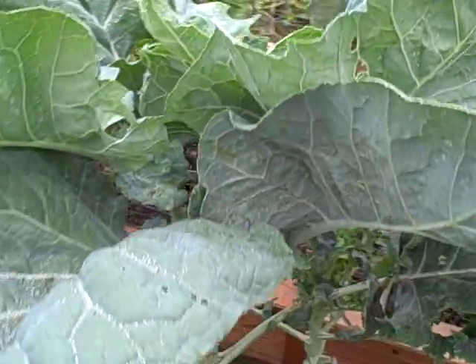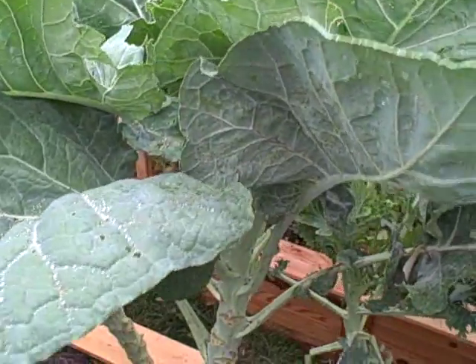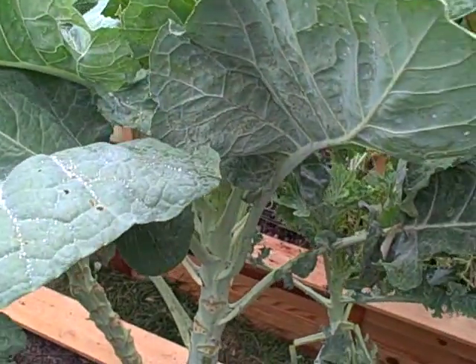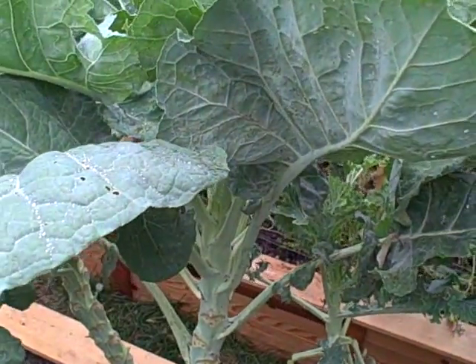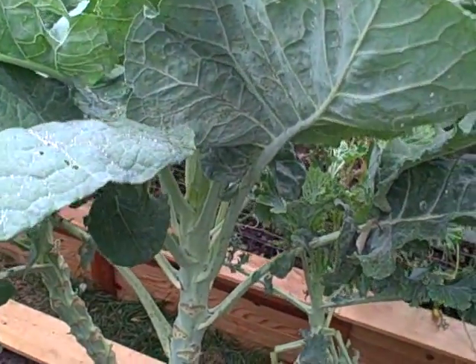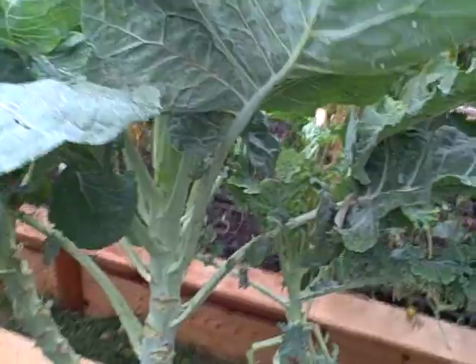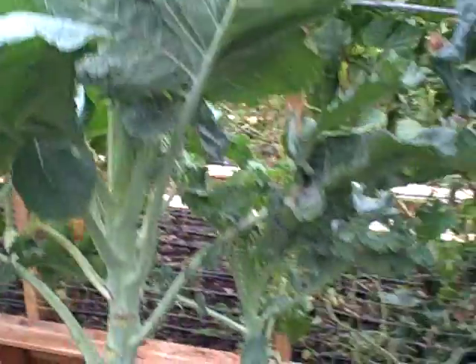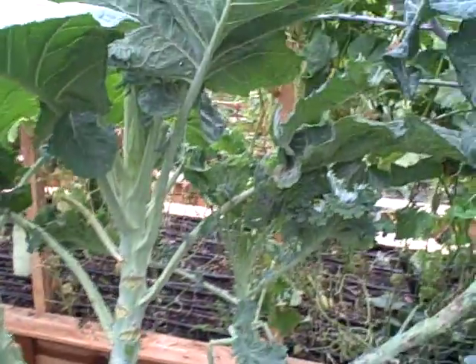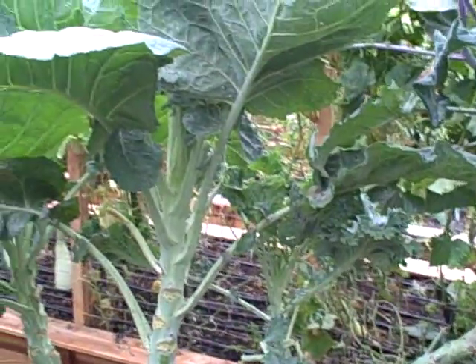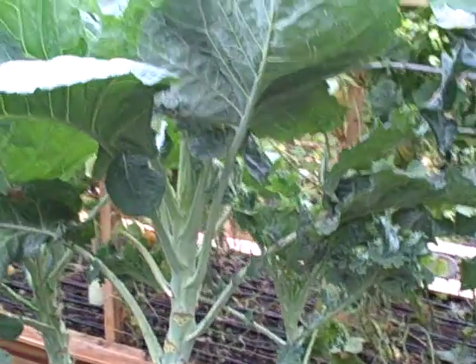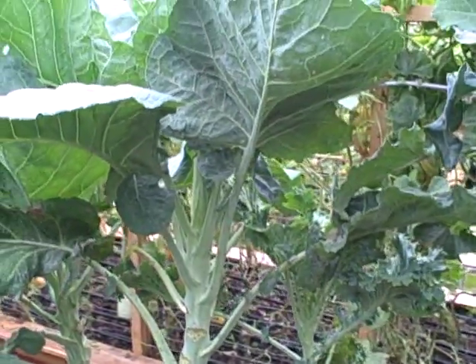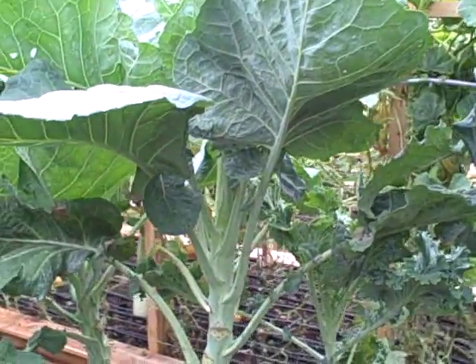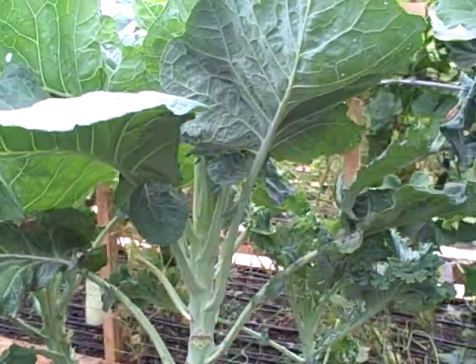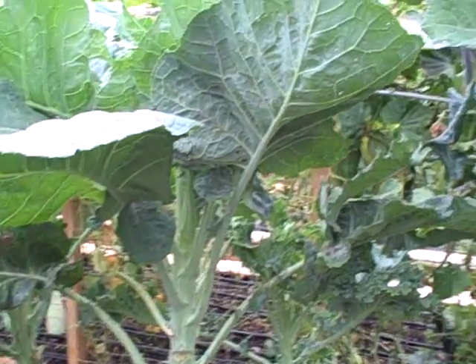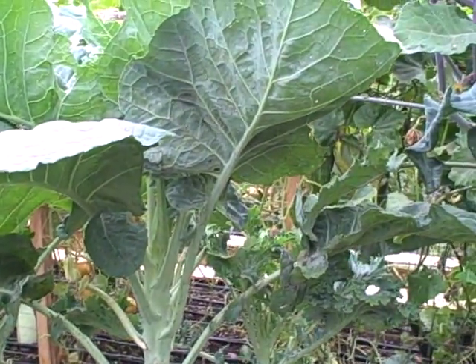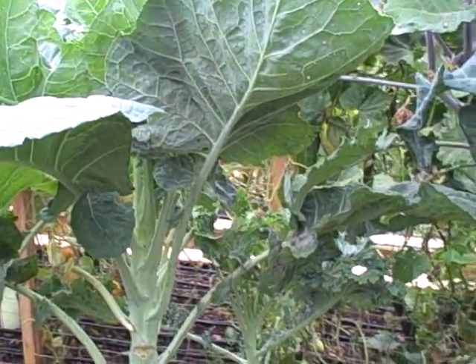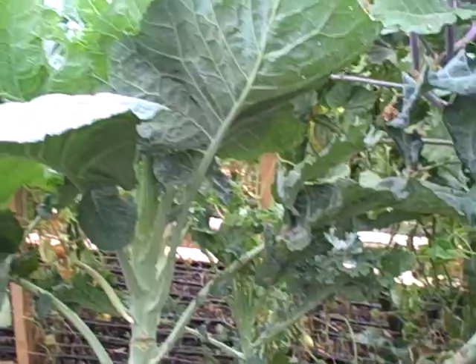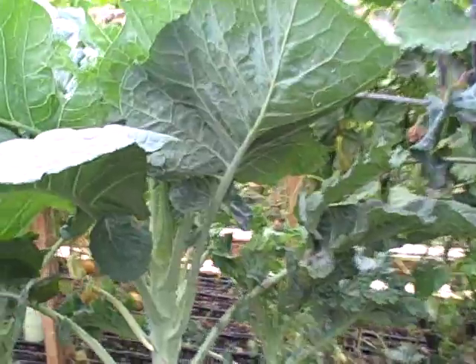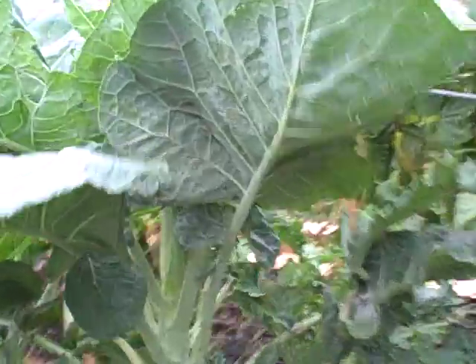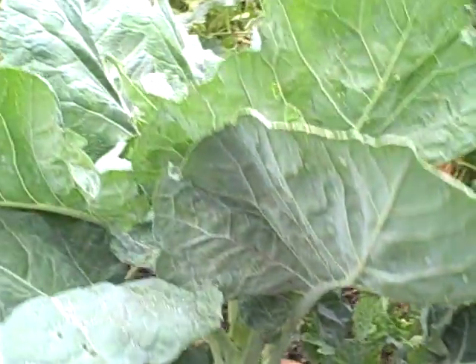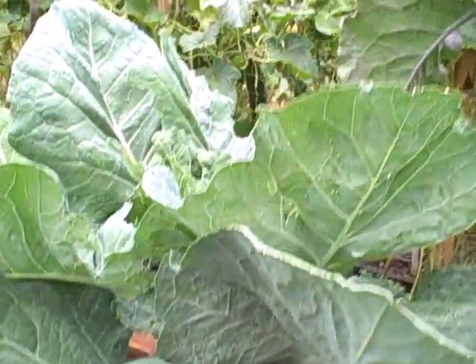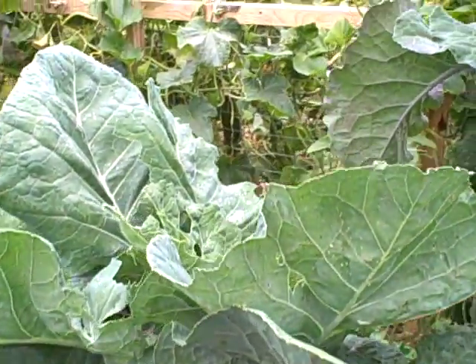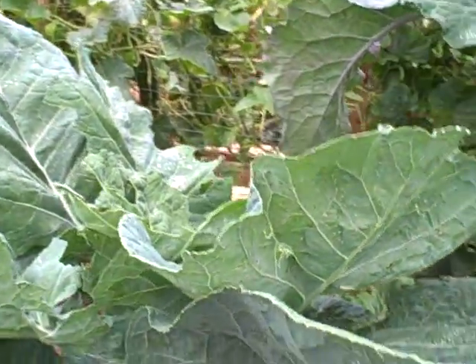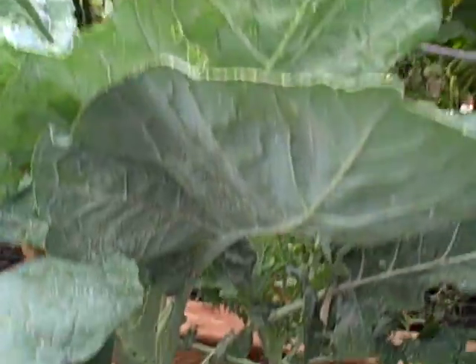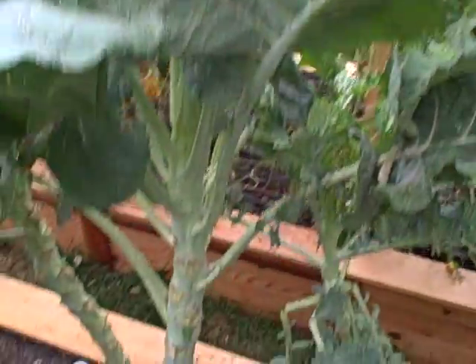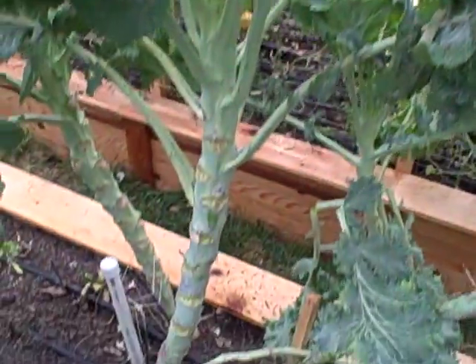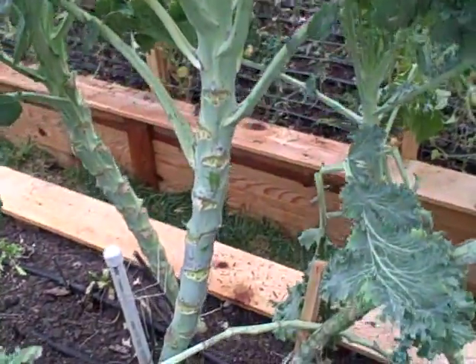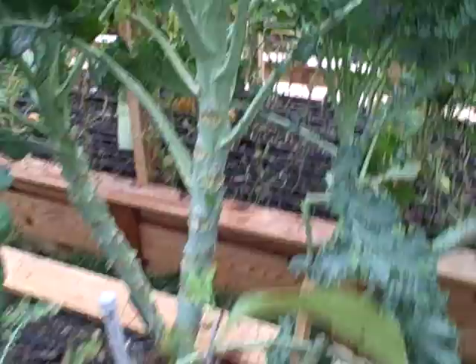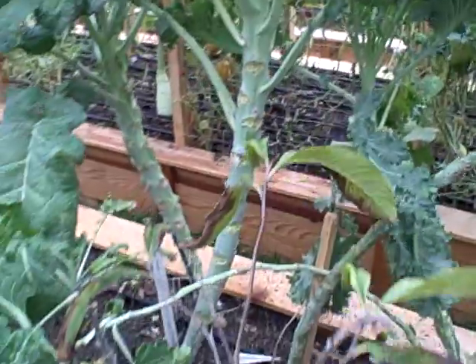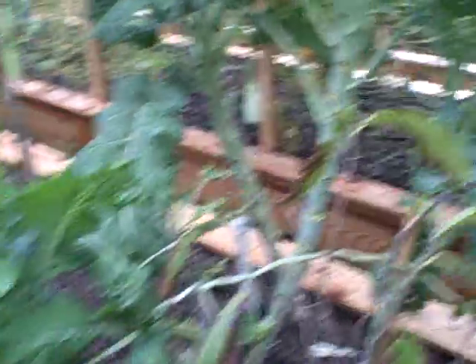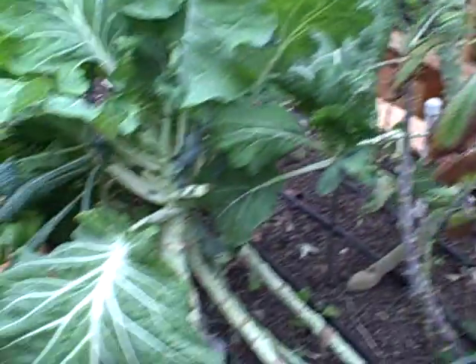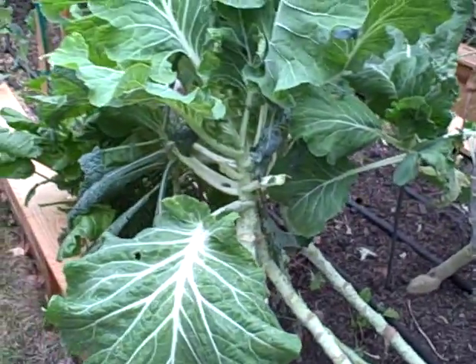This stuff looks prehistoric. I actually had the postman come up who has bearded dragons for pets. He said his bearded dragons love kale, and I mean, look at this — what could look more prehistoric than some kale?